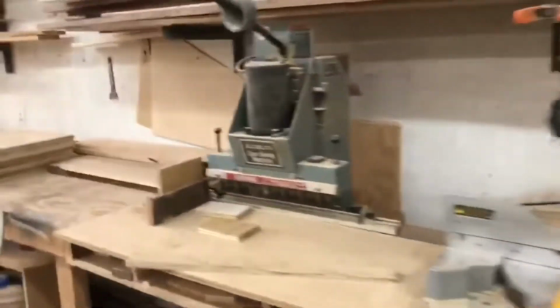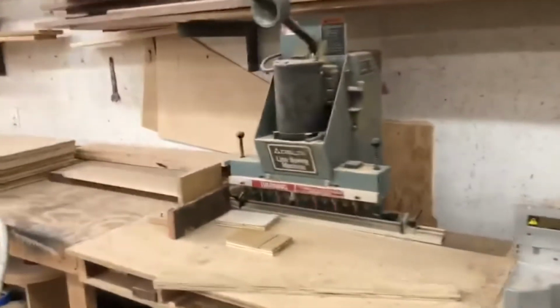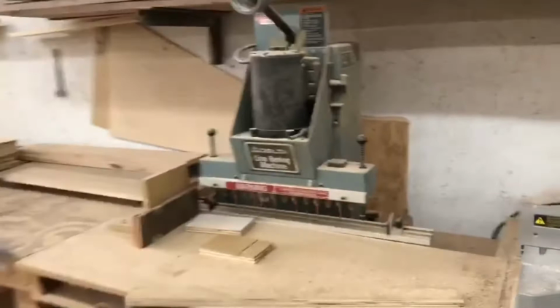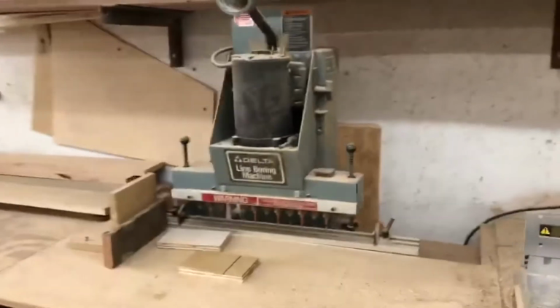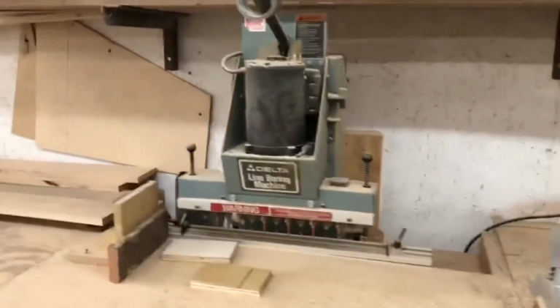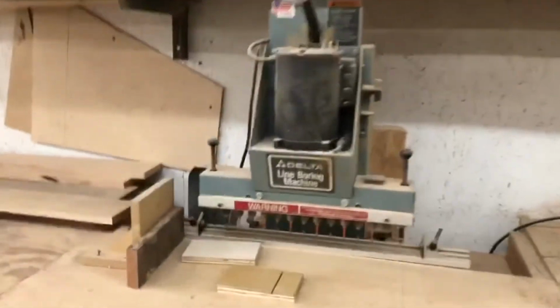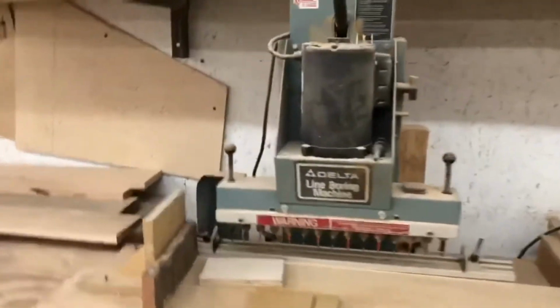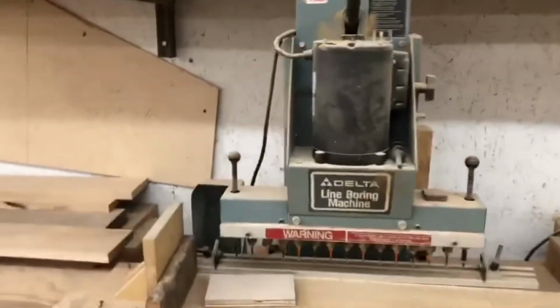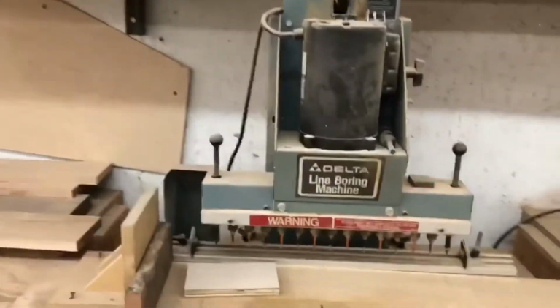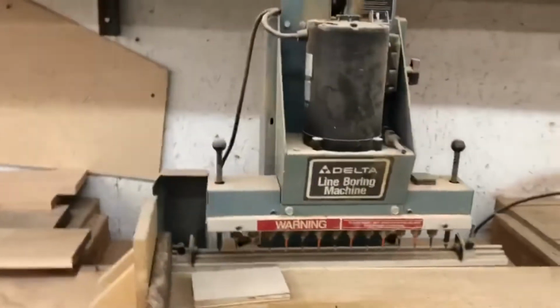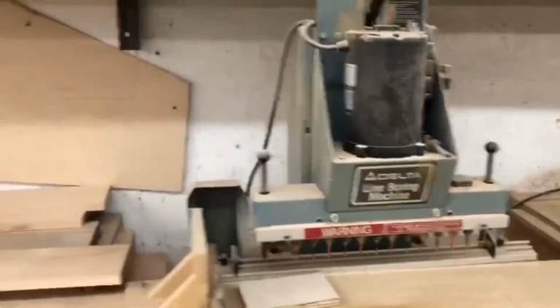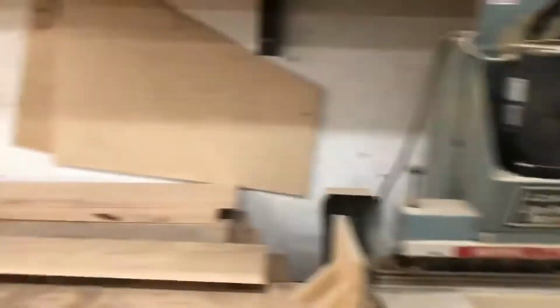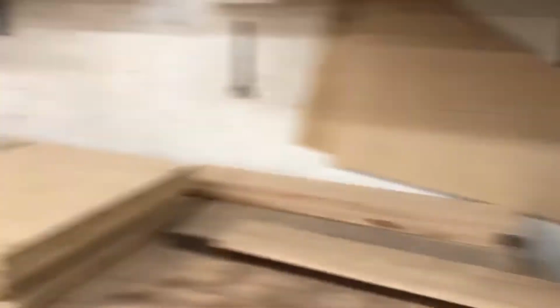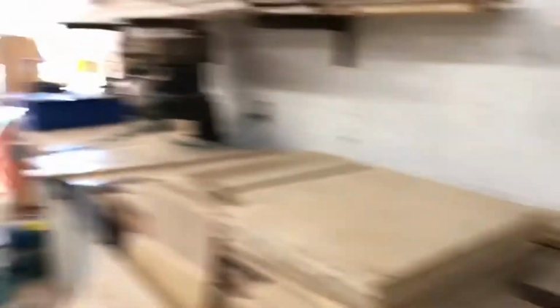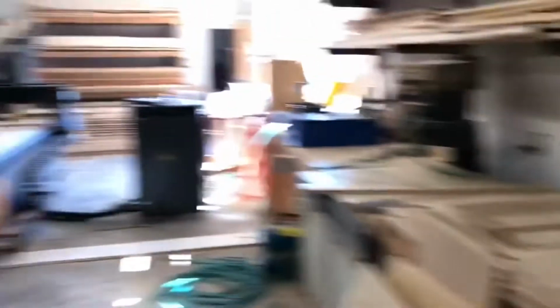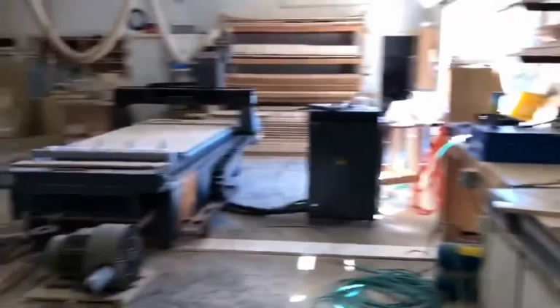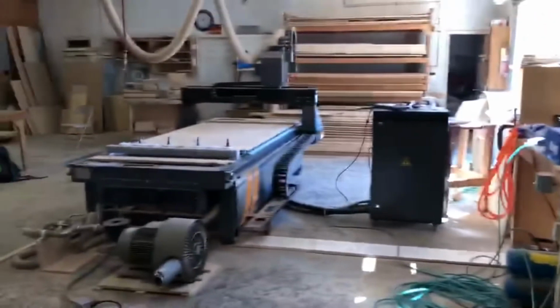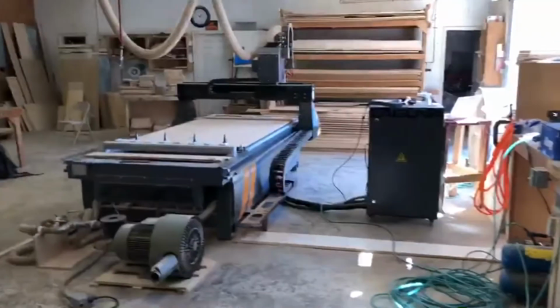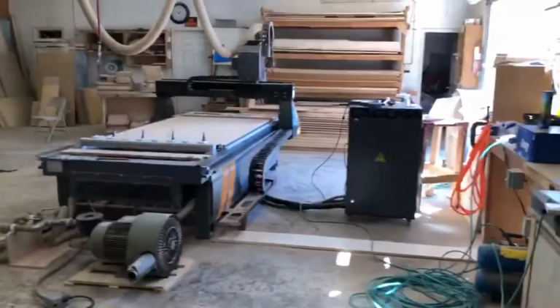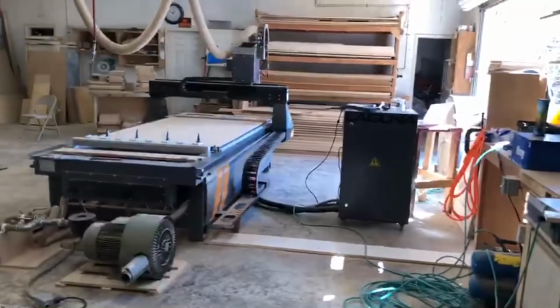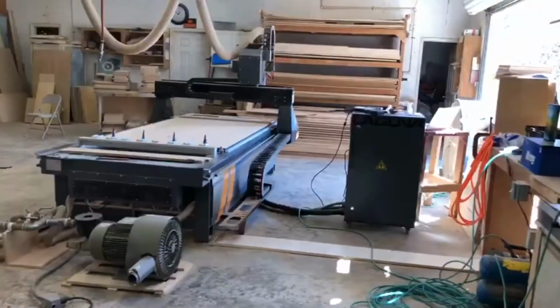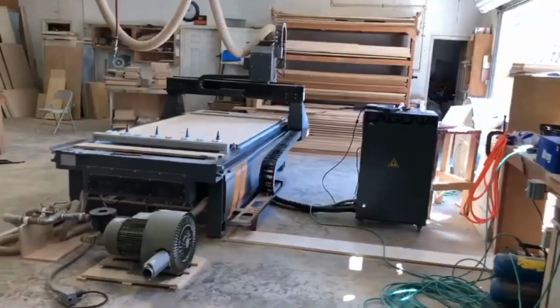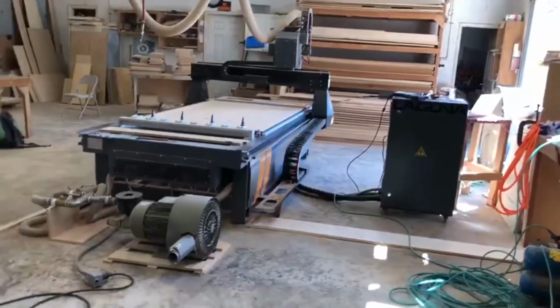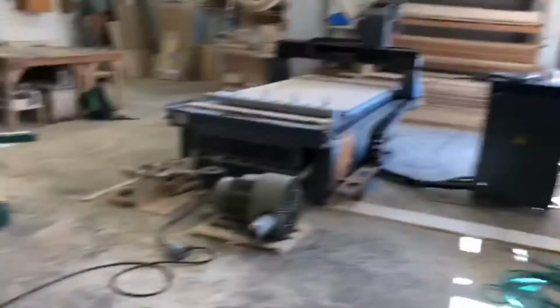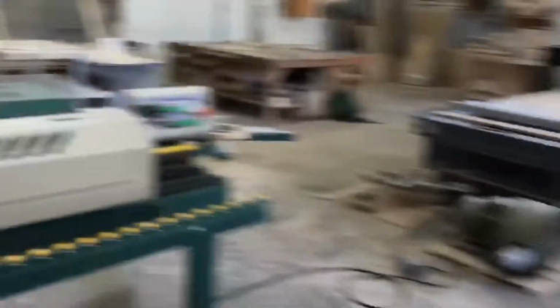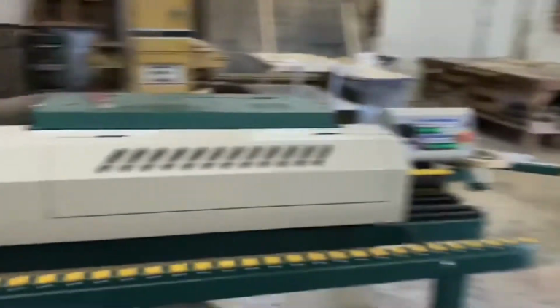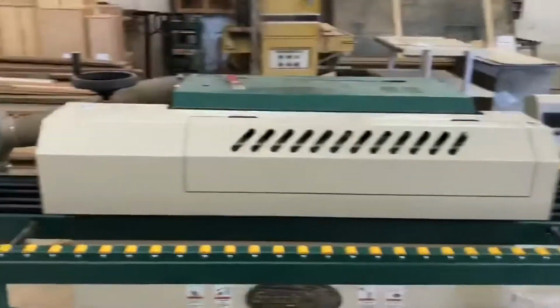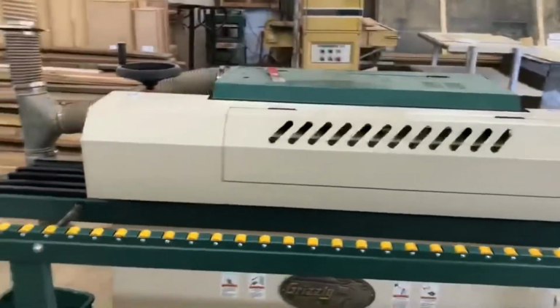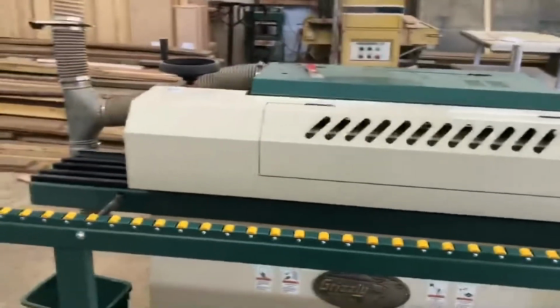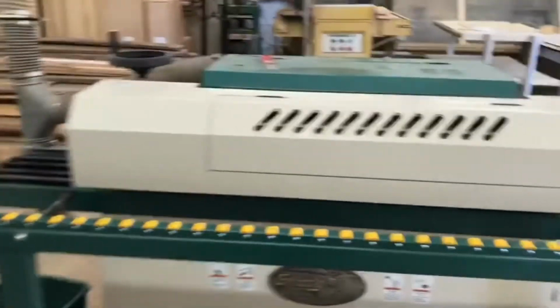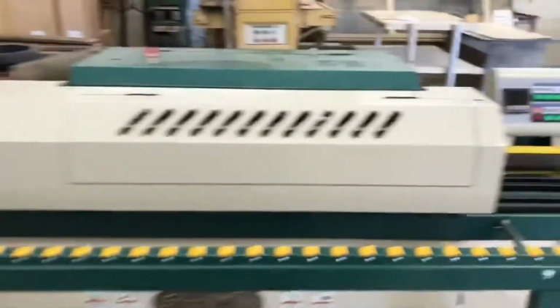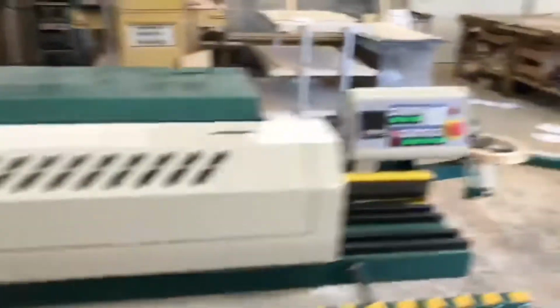We have our lineboard machine. This is actually an old-school machine. We used it until we got the CNC, which actually cuts all of our shelf holes for us. Grizzly edge bander for our cabinets.